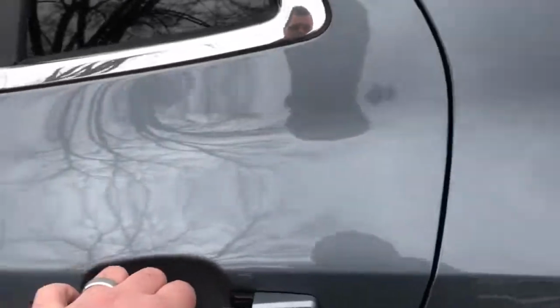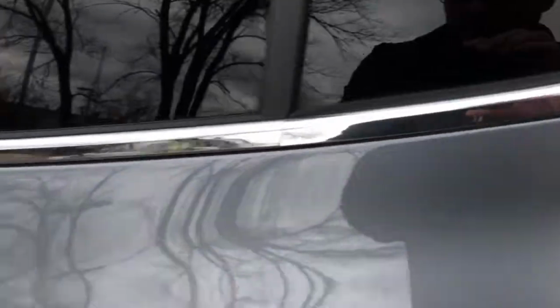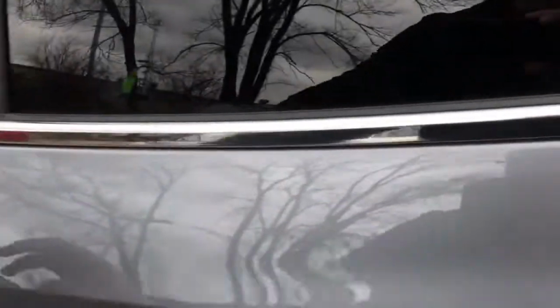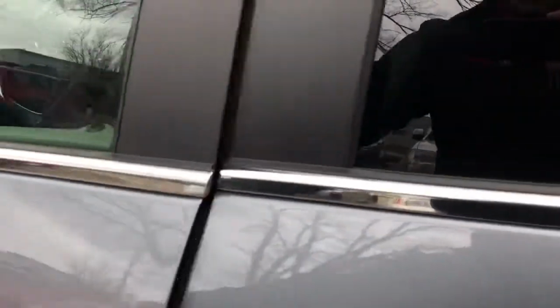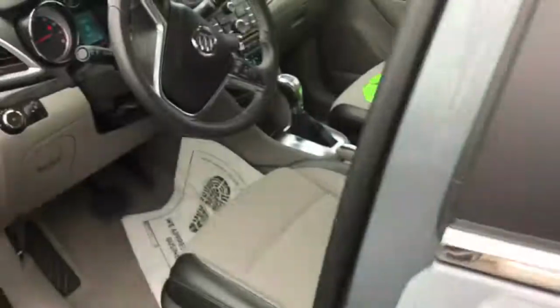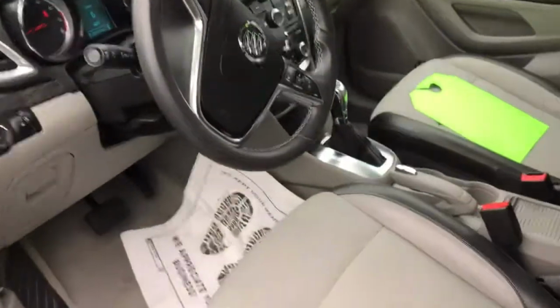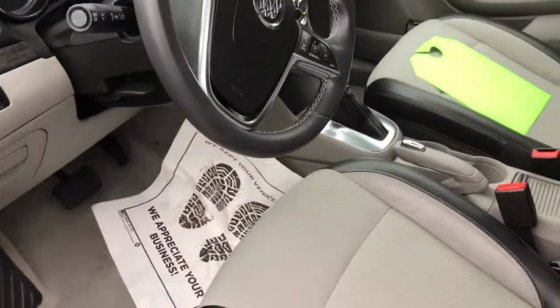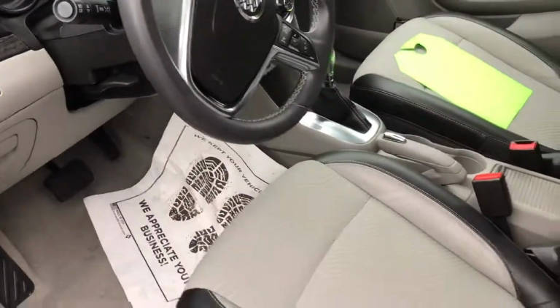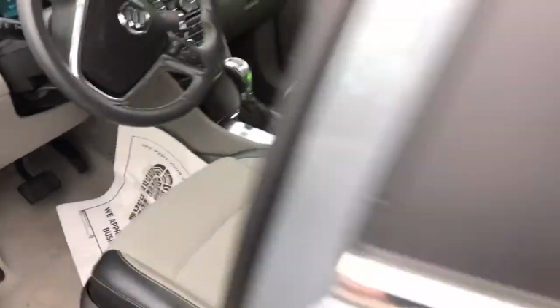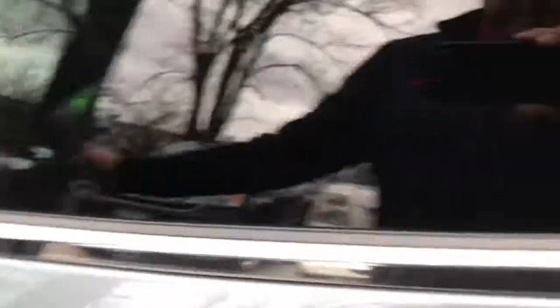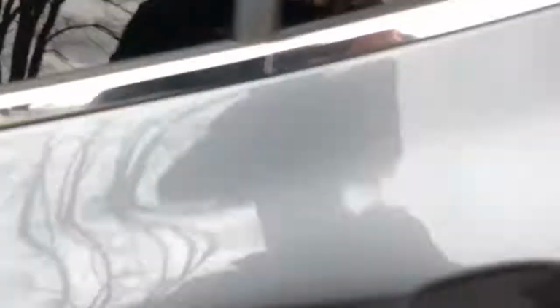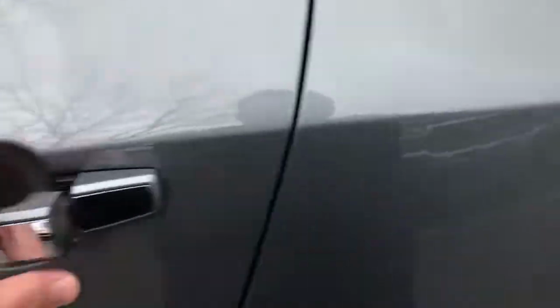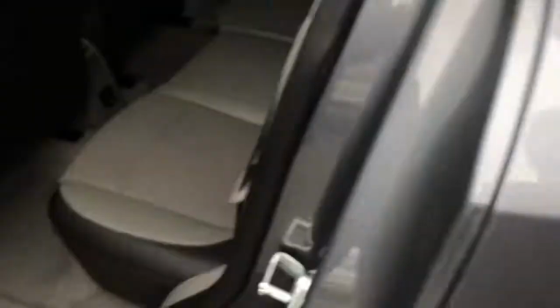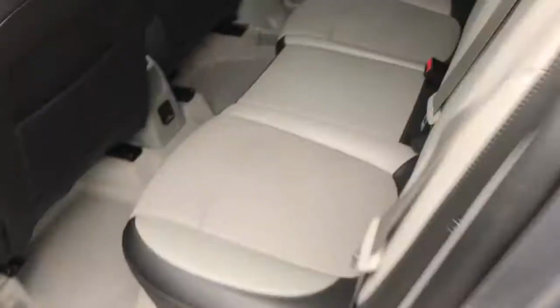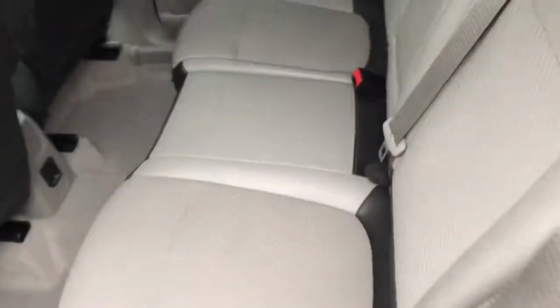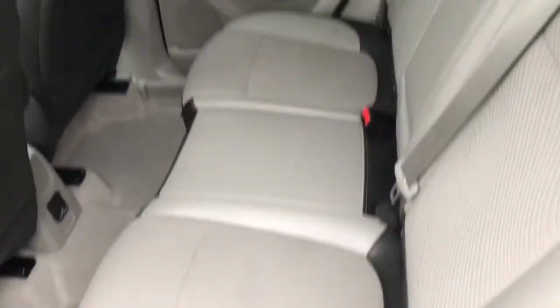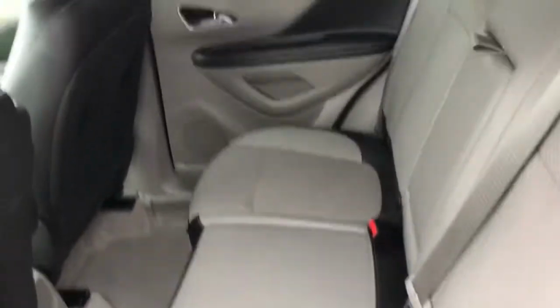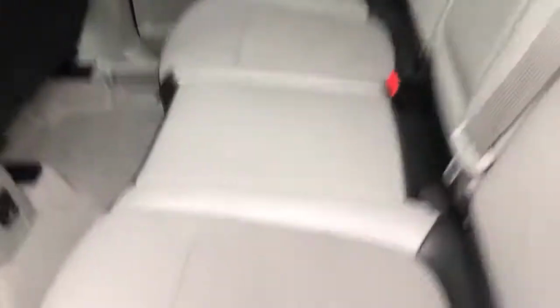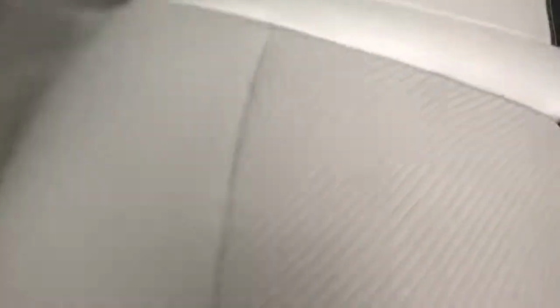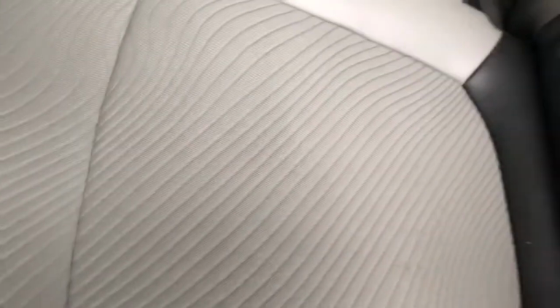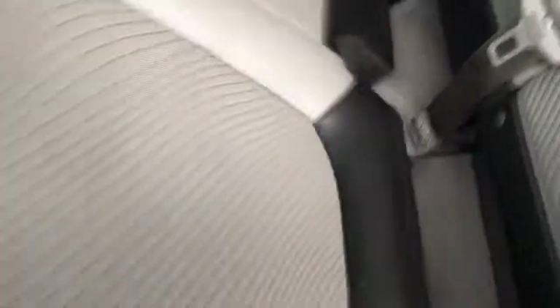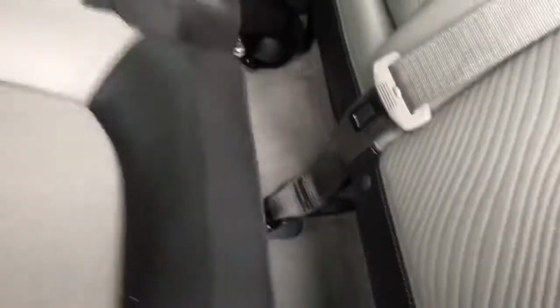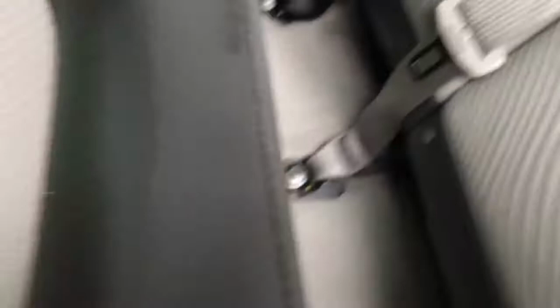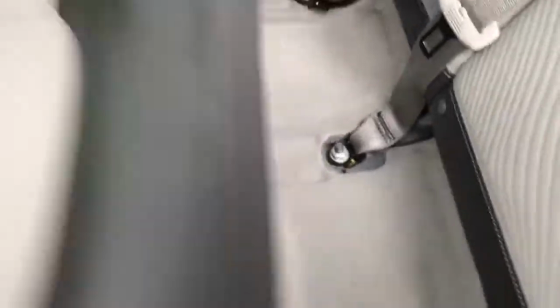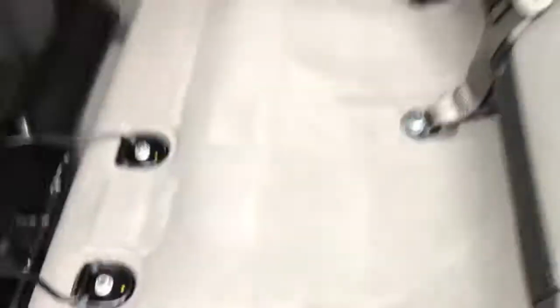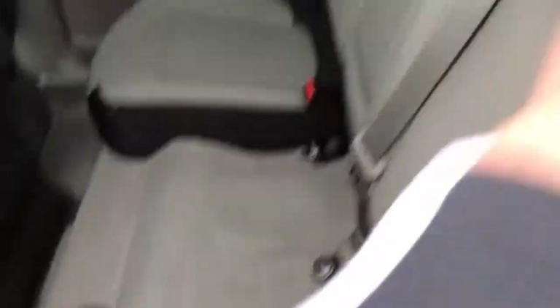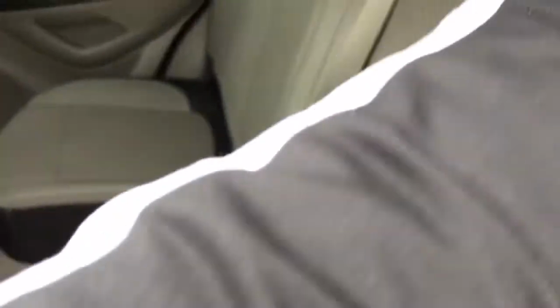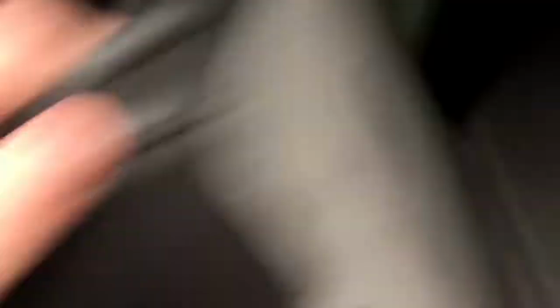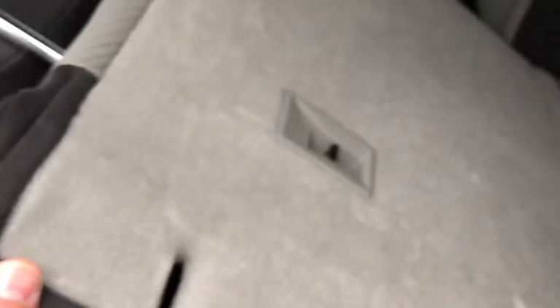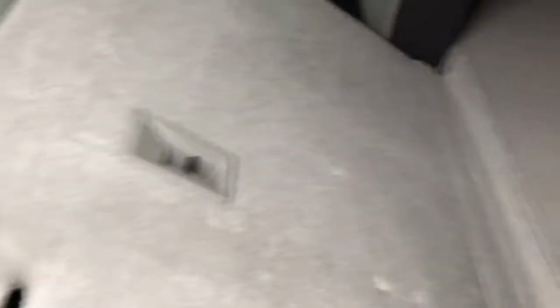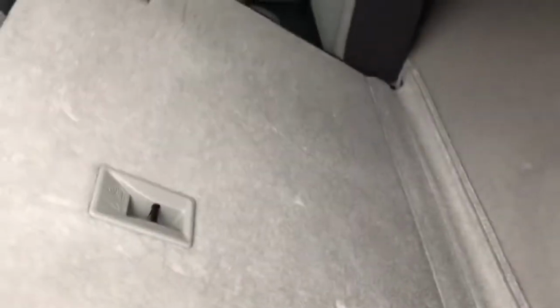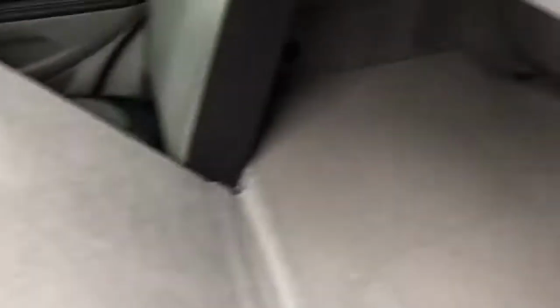The rear seats also fold flat. It's very clean in the back, and with the seats folded flat you have plenty of cargo space.